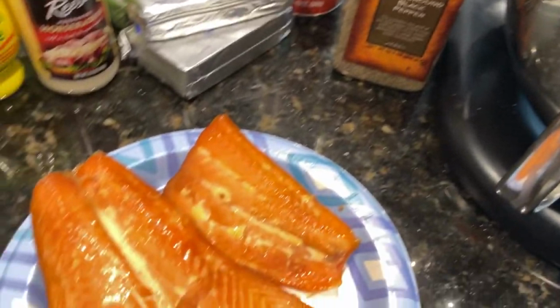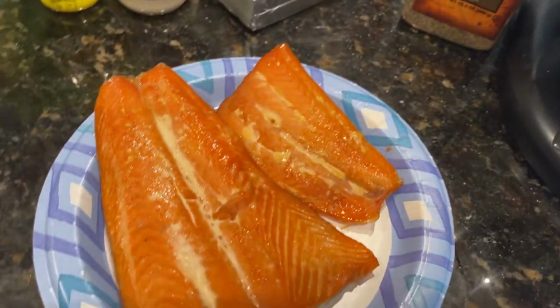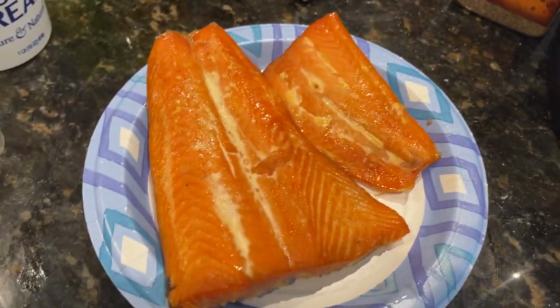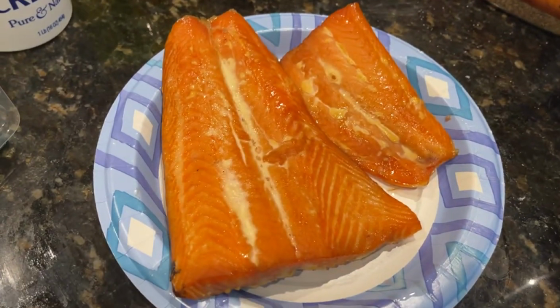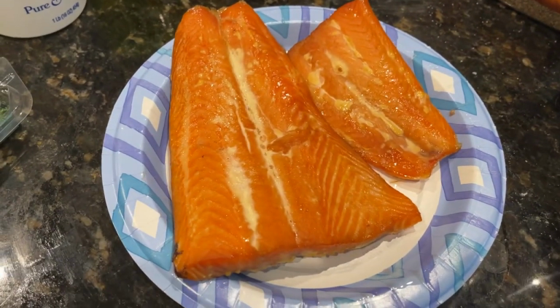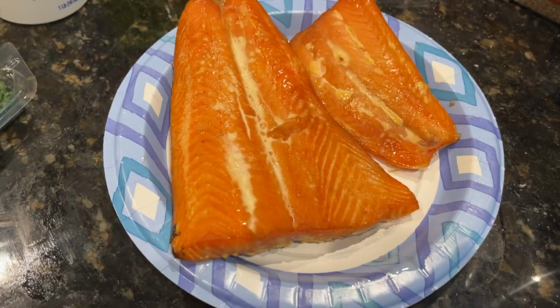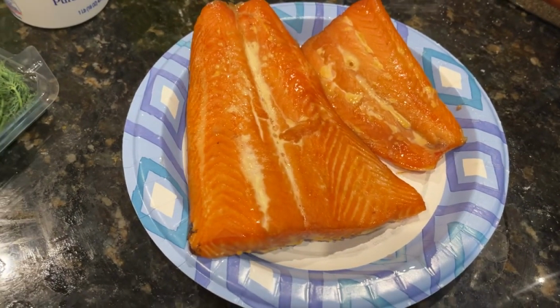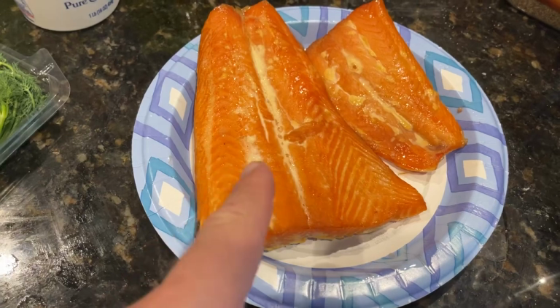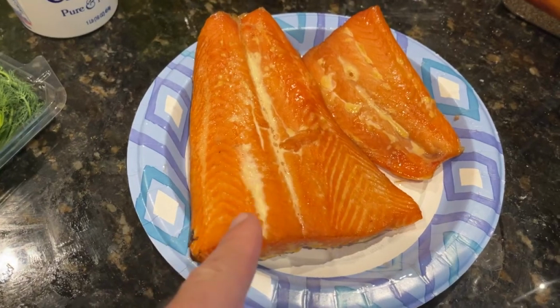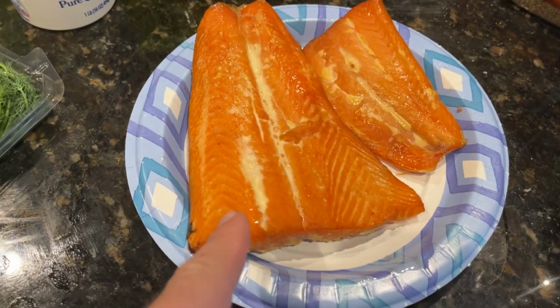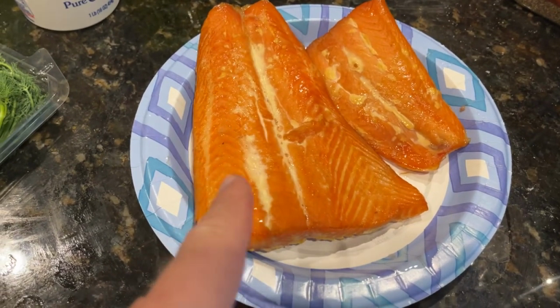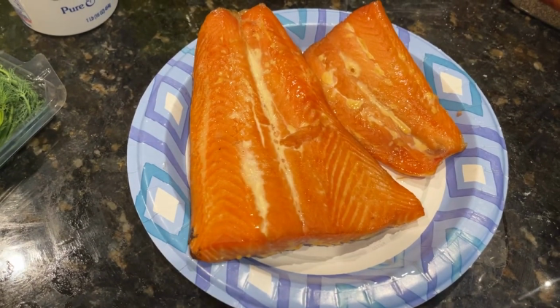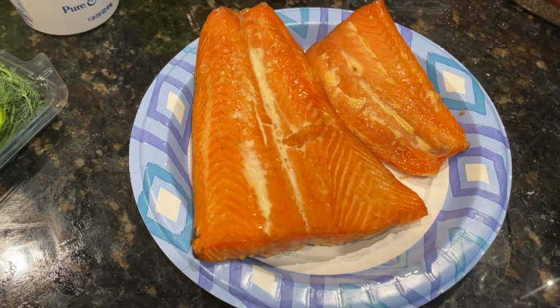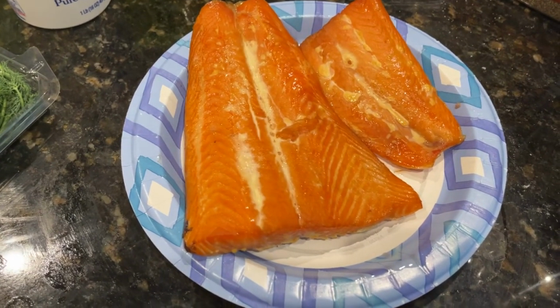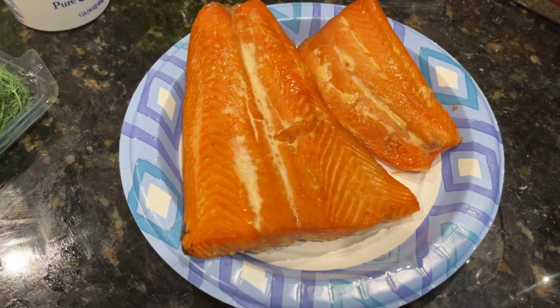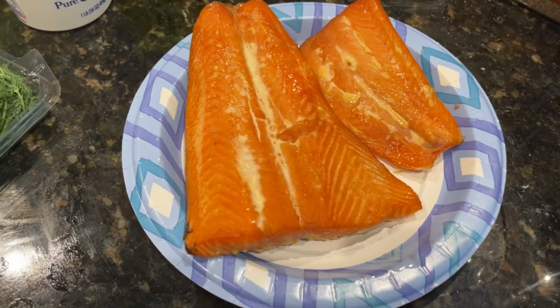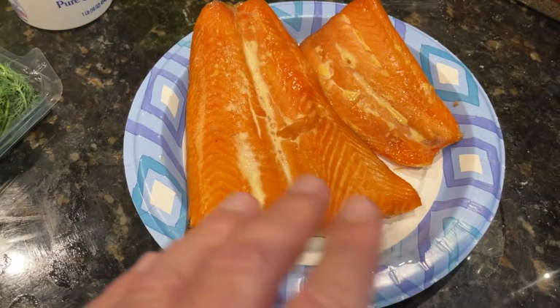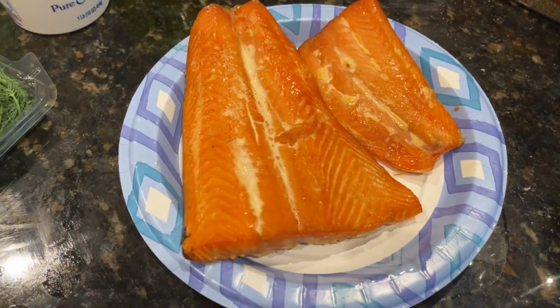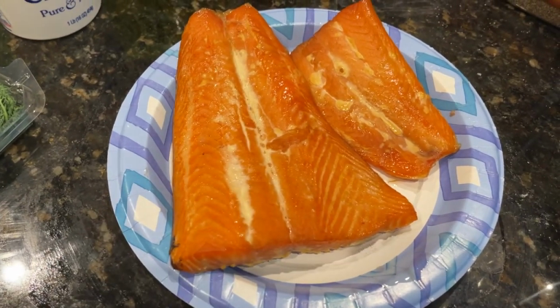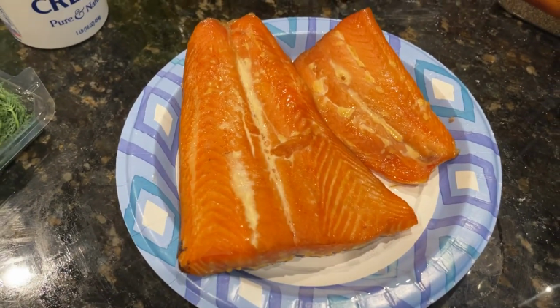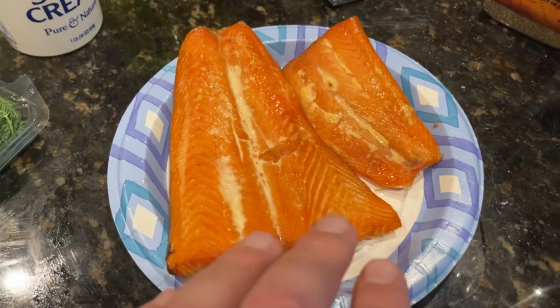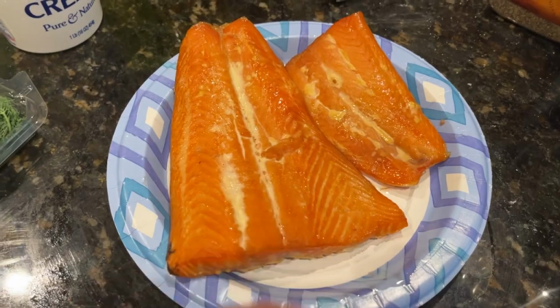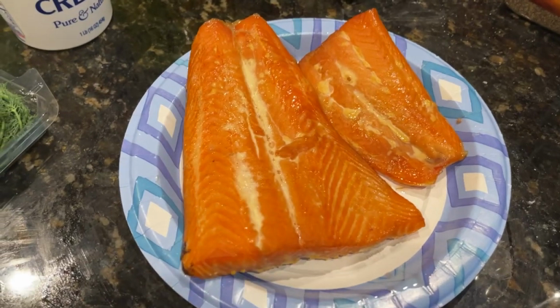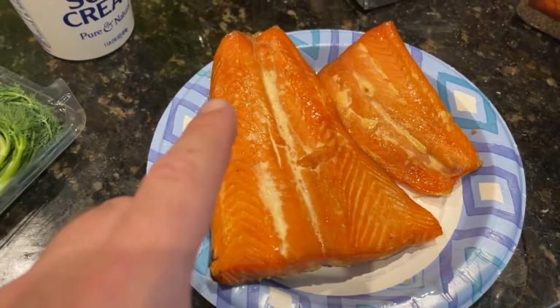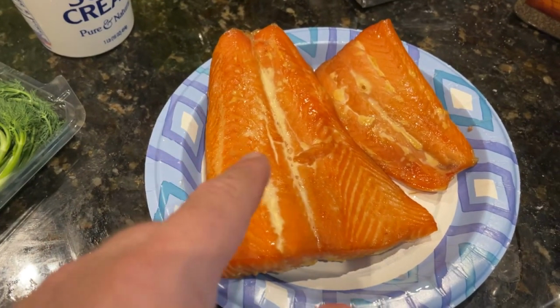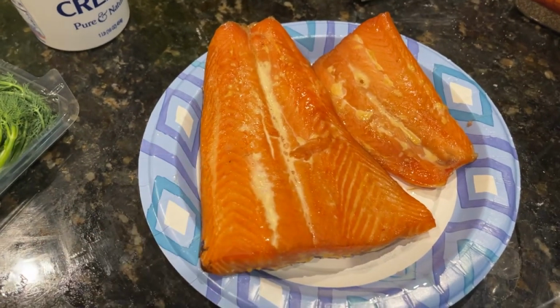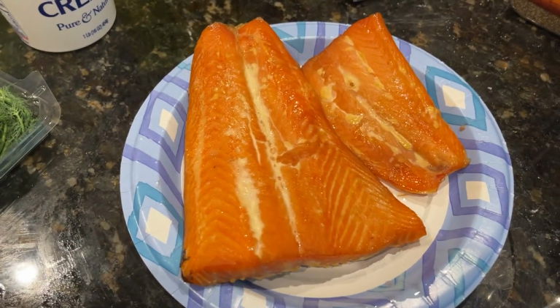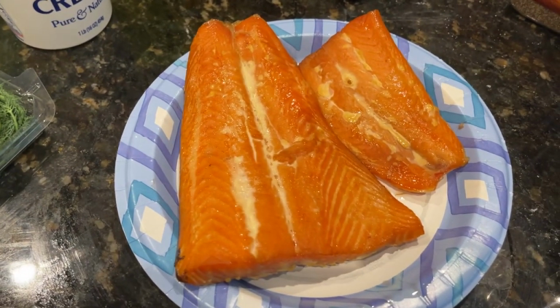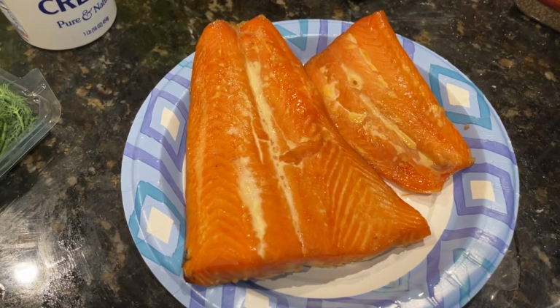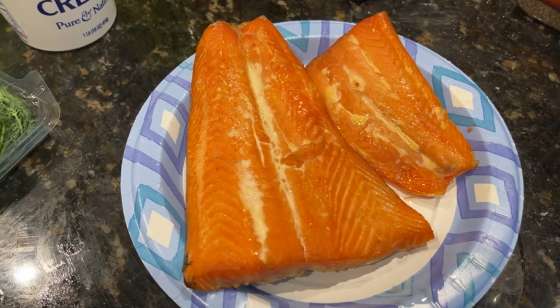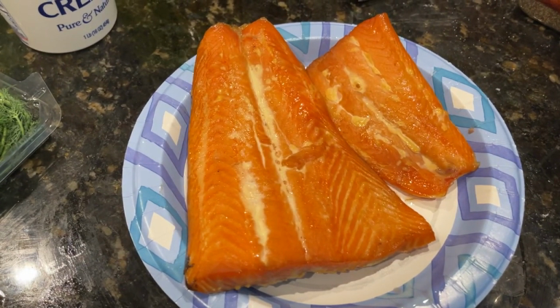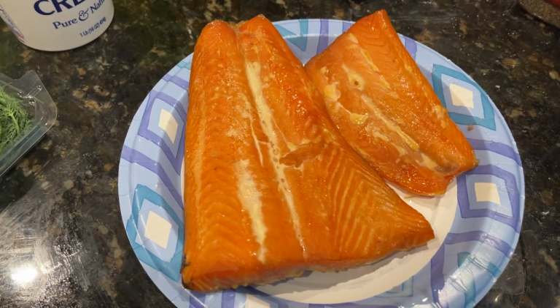And the star of the show: fresh smoked fish. I did this yesterday. This is steelhead trout — you can, of course, do salmon. They taste virtually identical, and these are a few bucks less a pound.